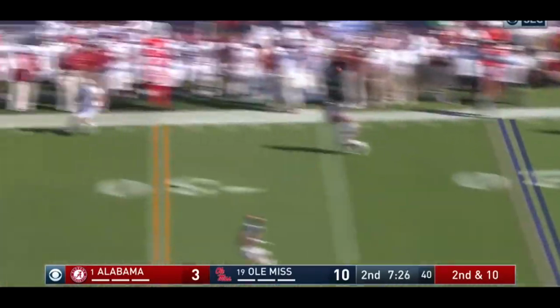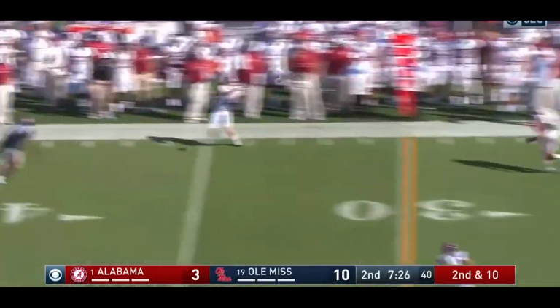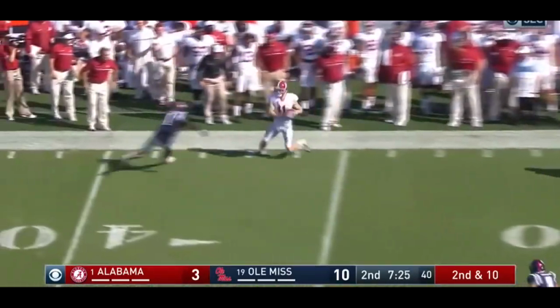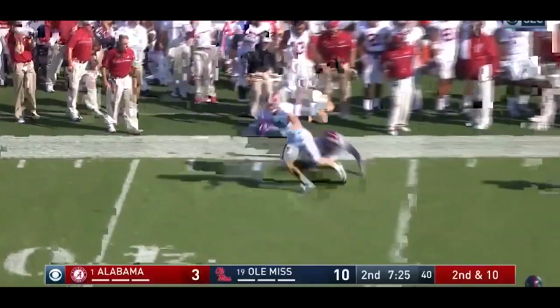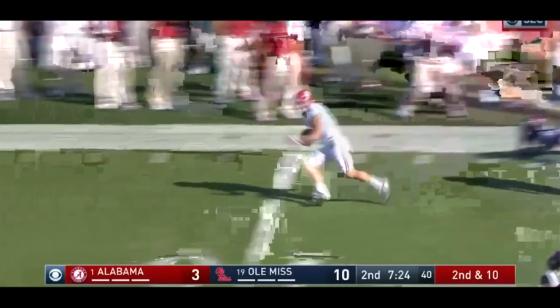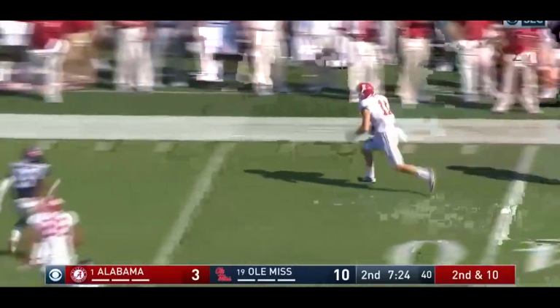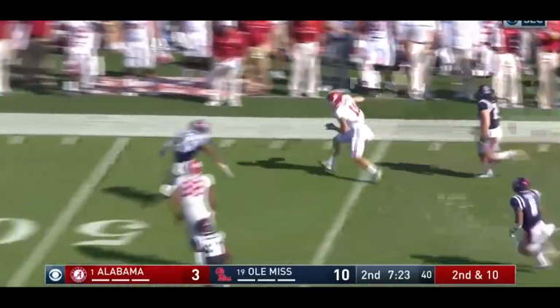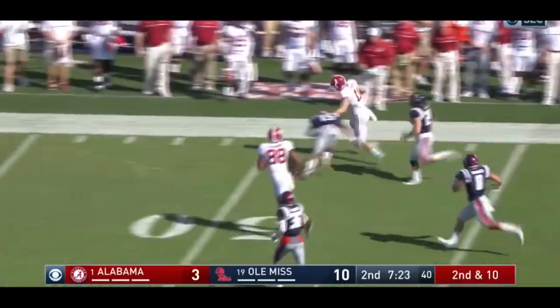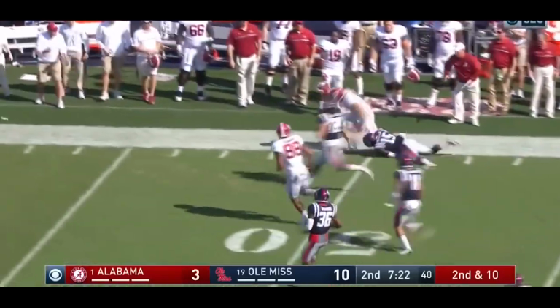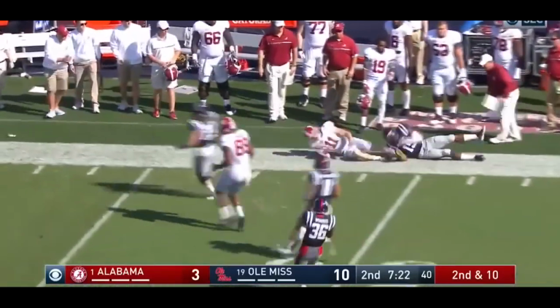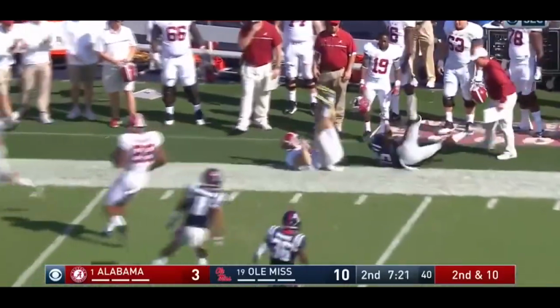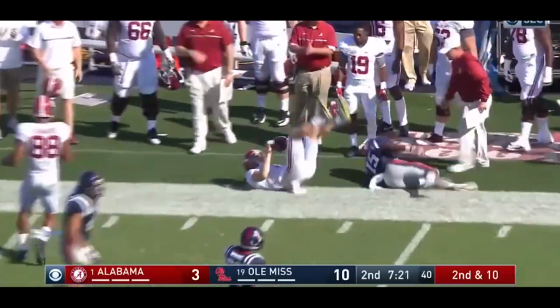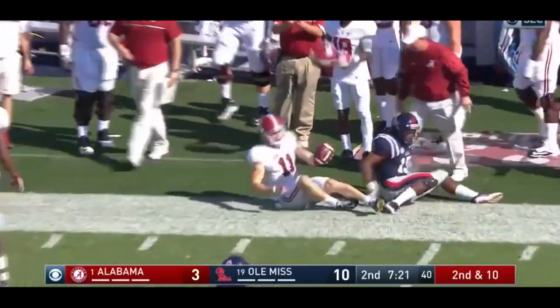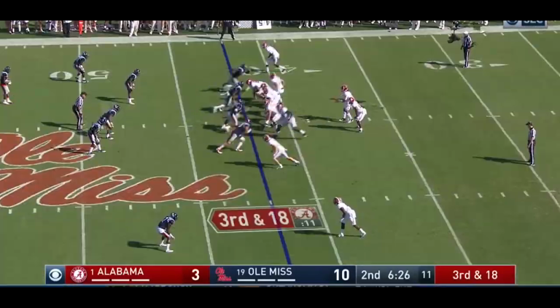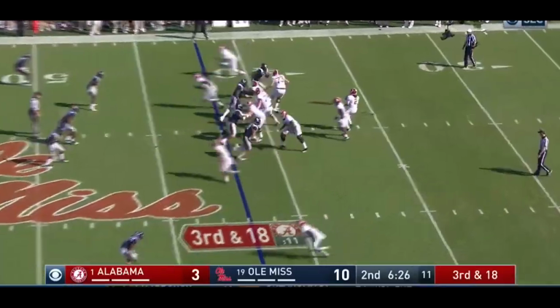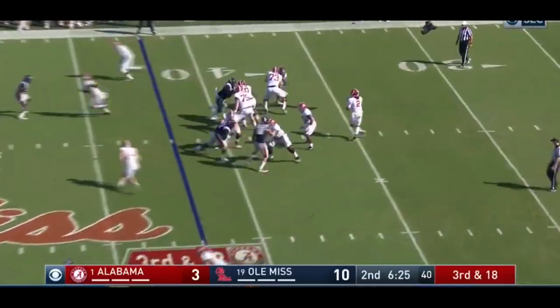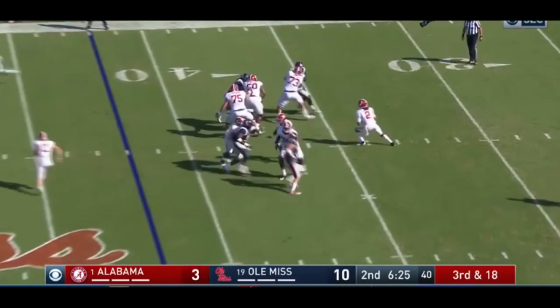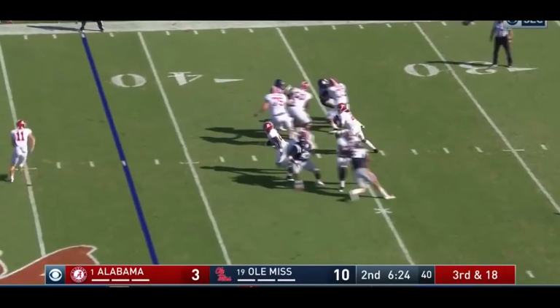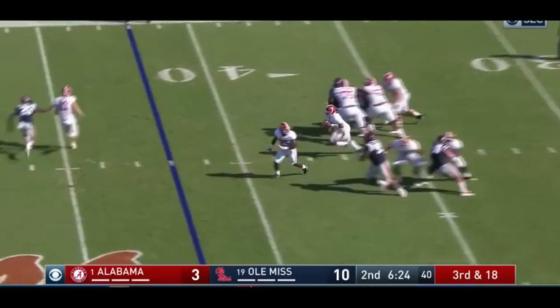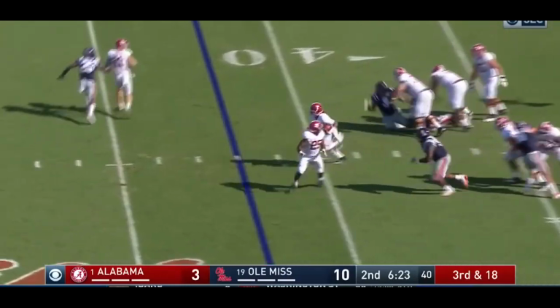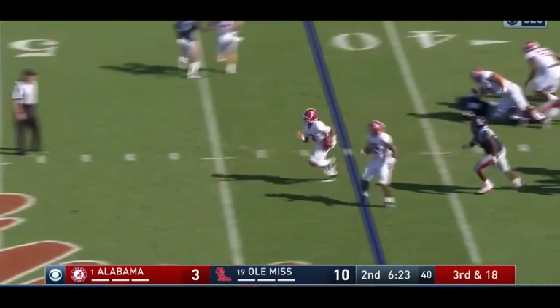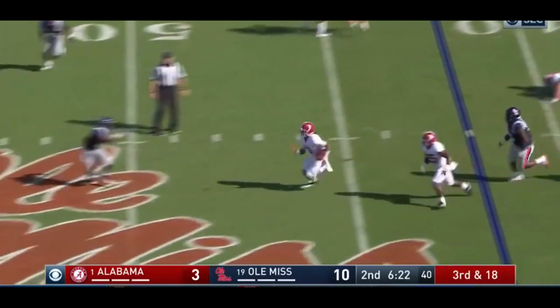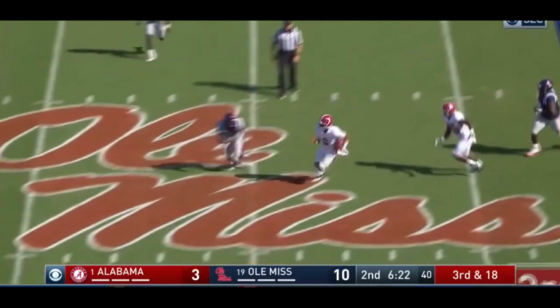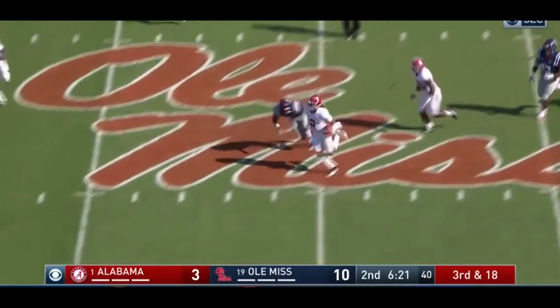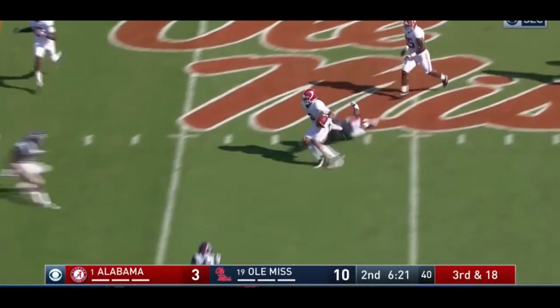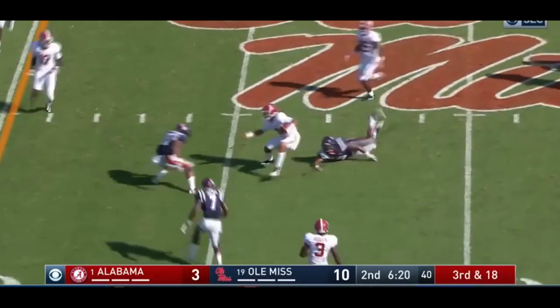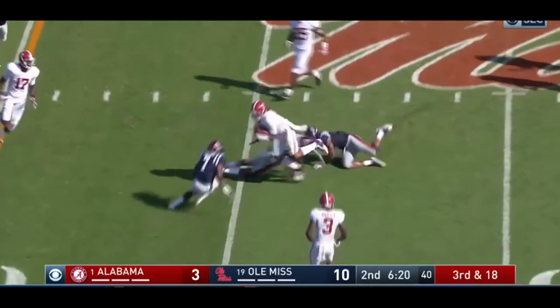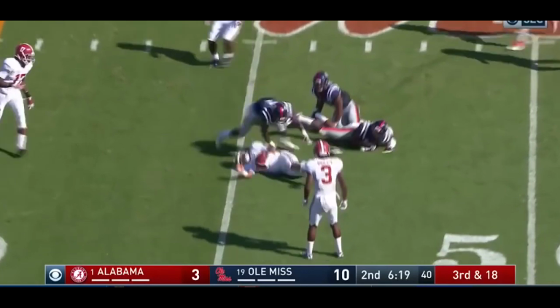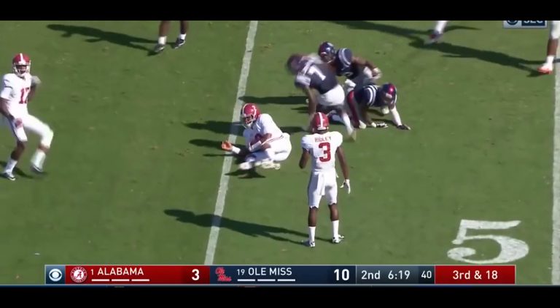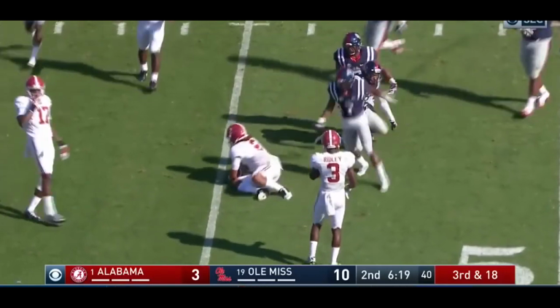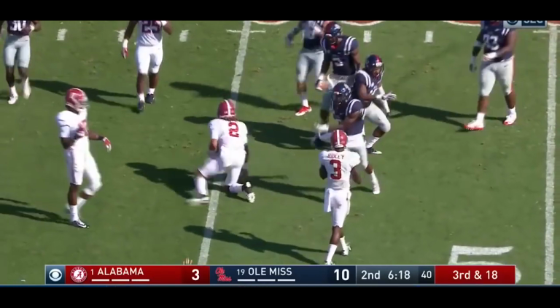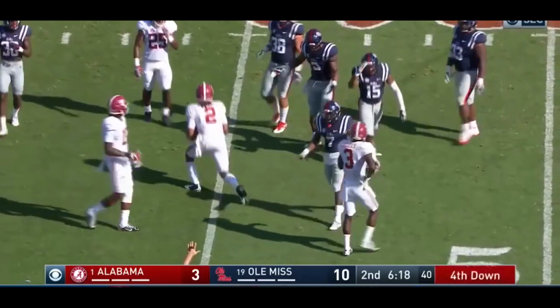Bill Wiggins, right side. That ends Garrett. Under 11. Third and 18 here. Four-man rush. Hurts takes off, and he'll be down at the 45.